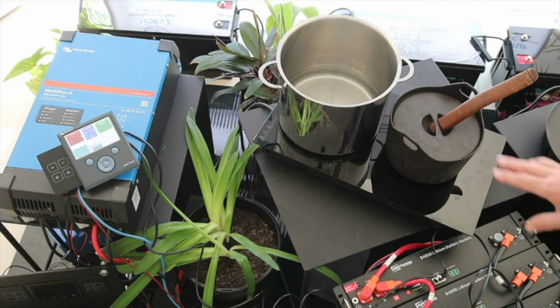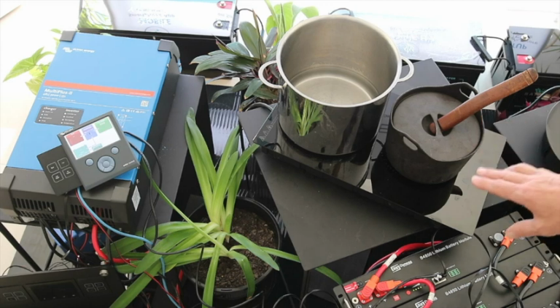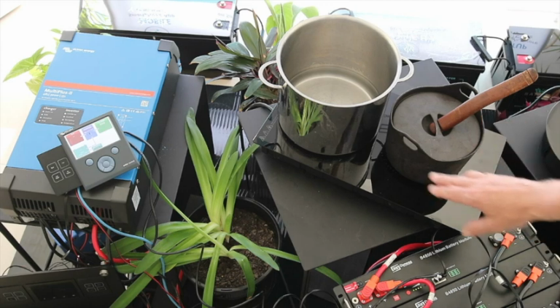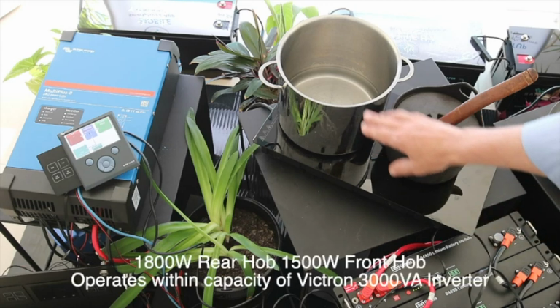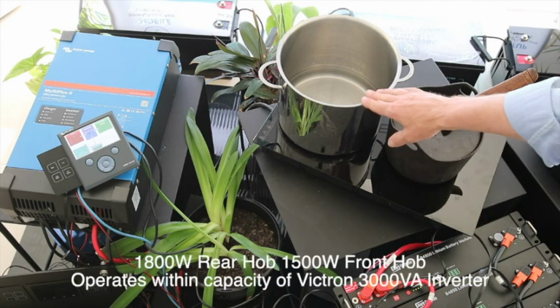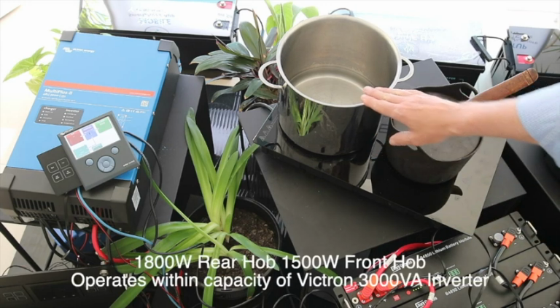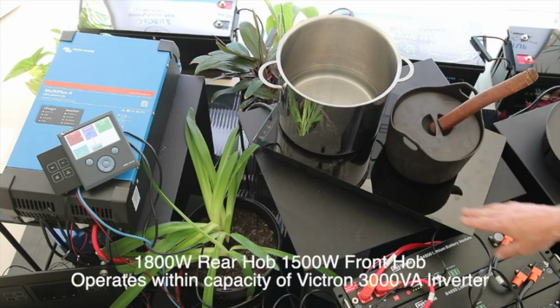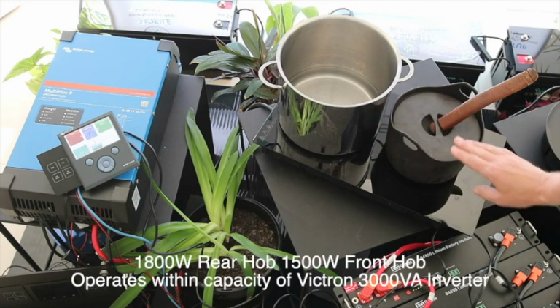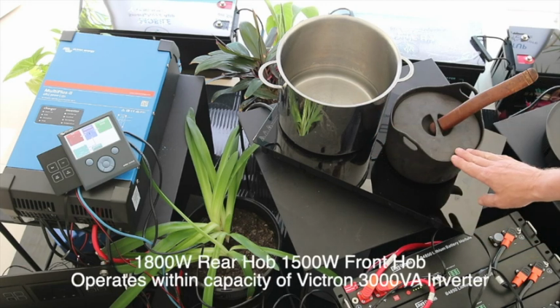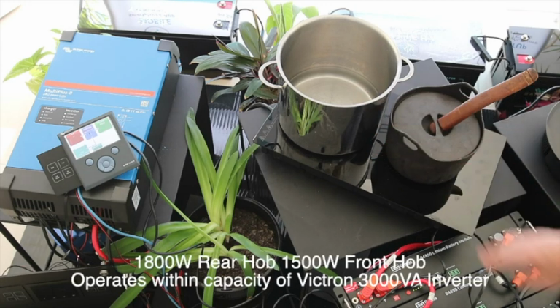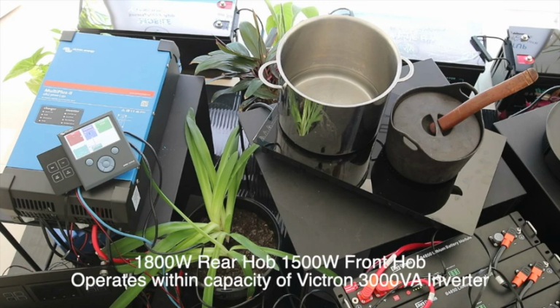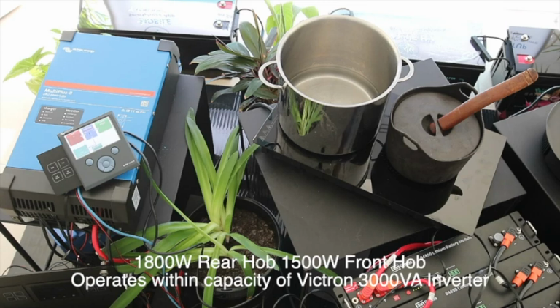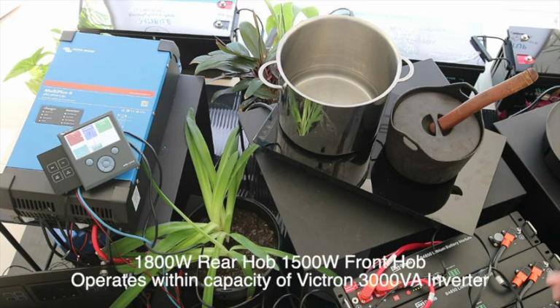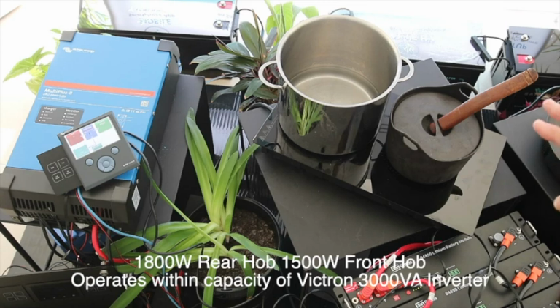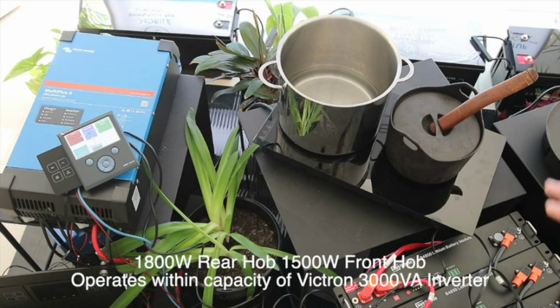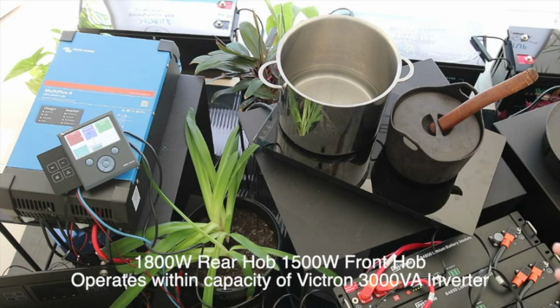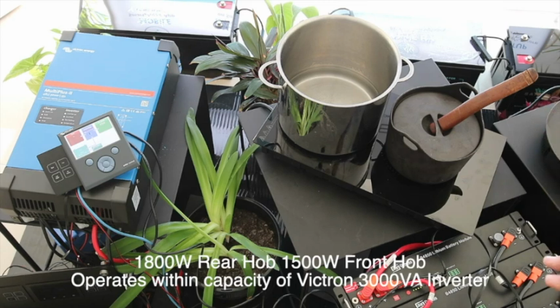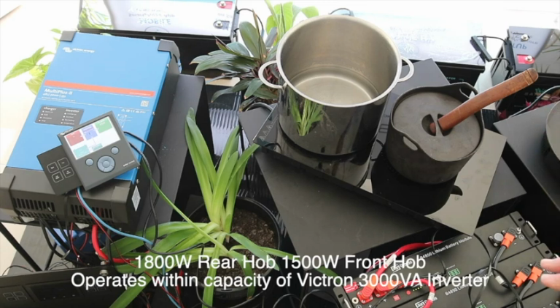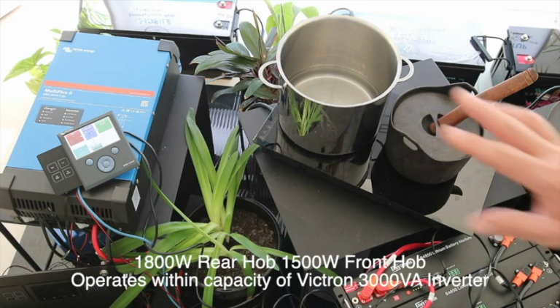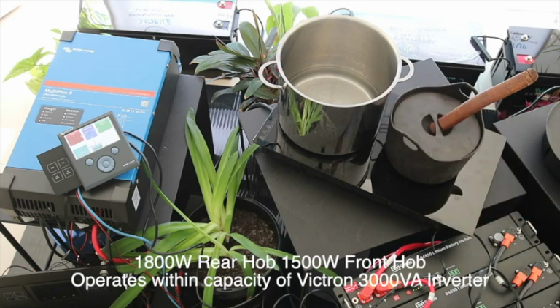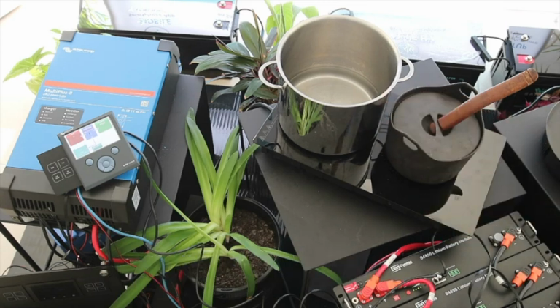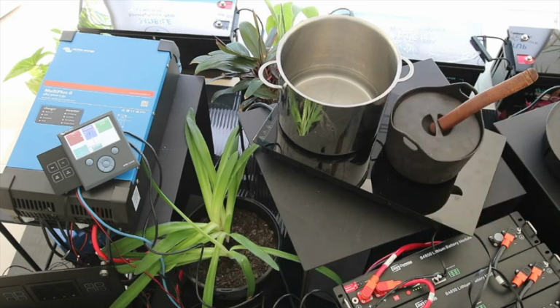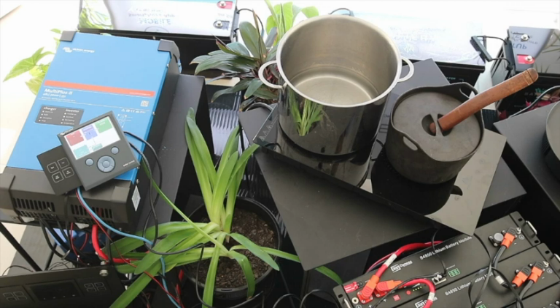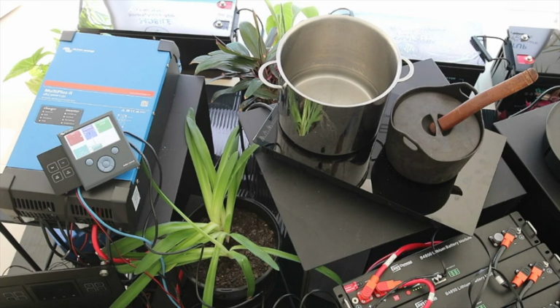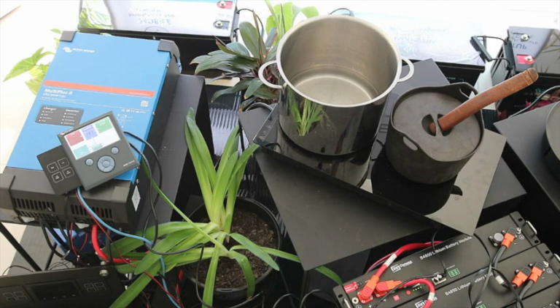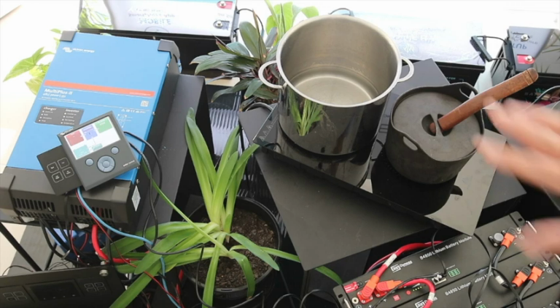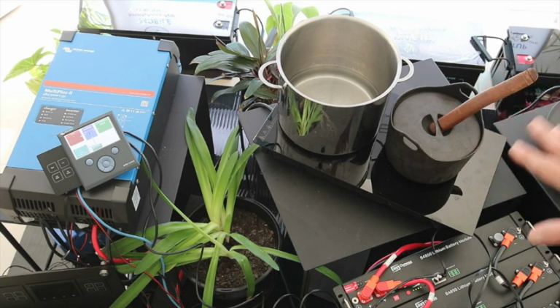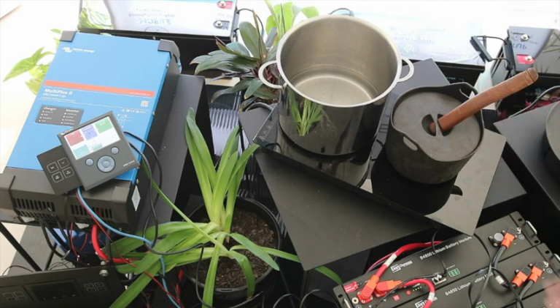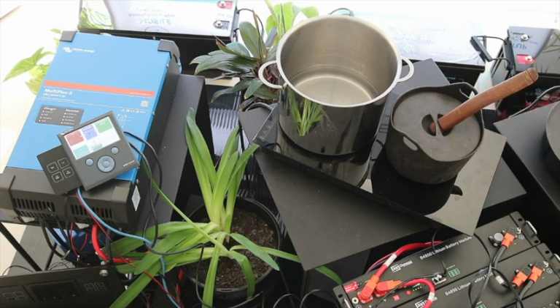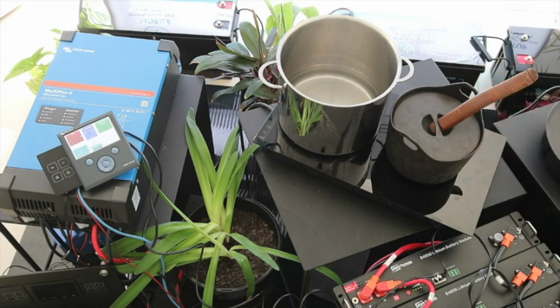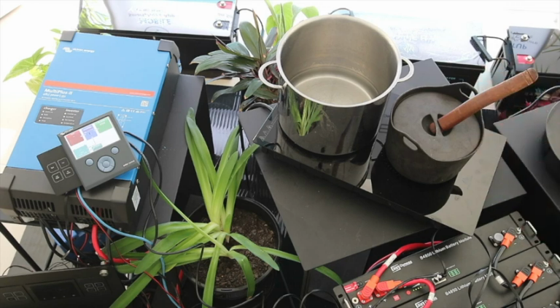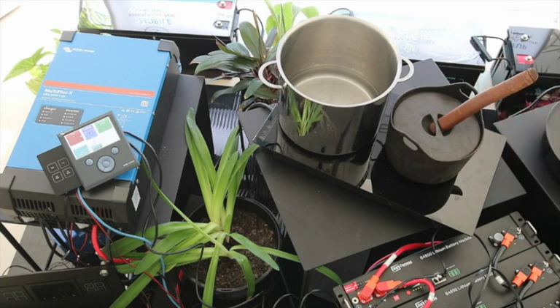The cooktop has 1,800 watts at the back and 1,500 watts at the front, so altogether it's 3,300 watts — and that's going into a 3,000 watt inverter. So you might ask, how does this actually work? Well, let's have a look.